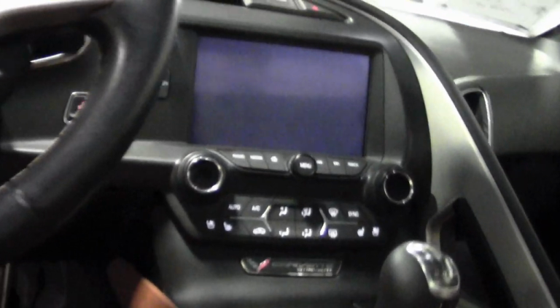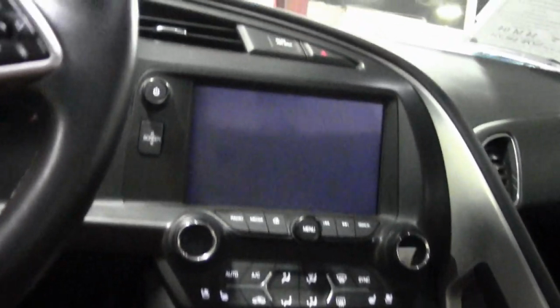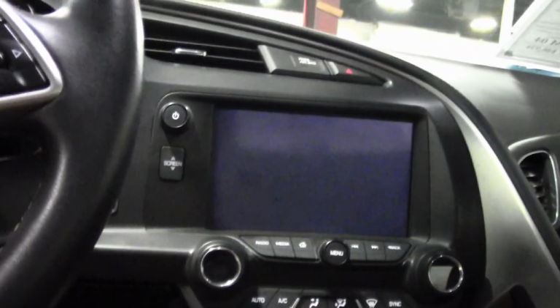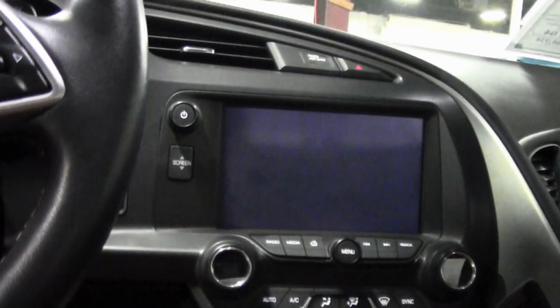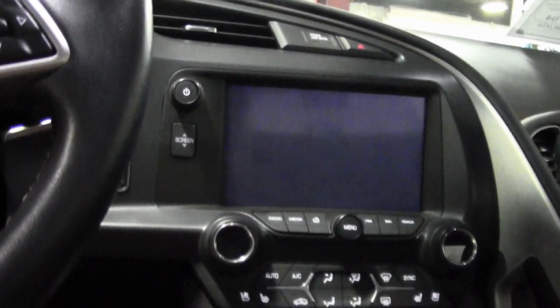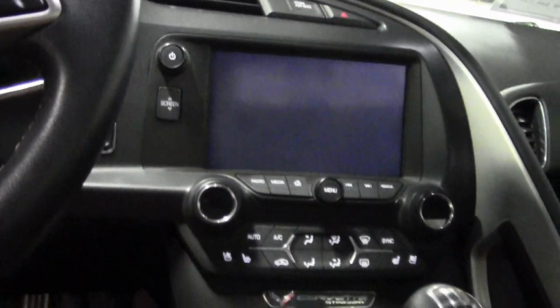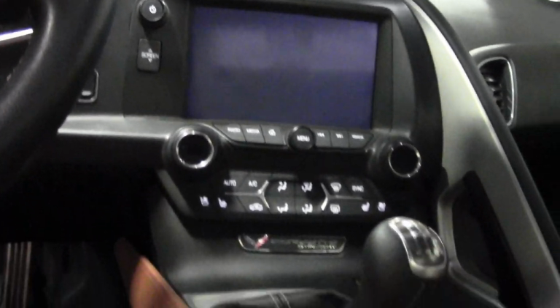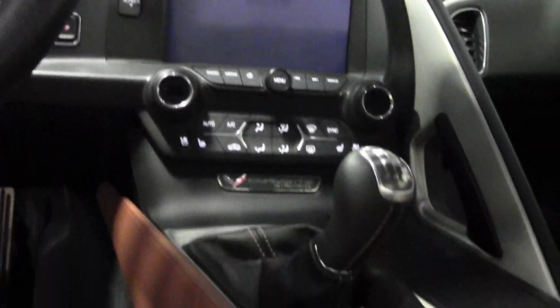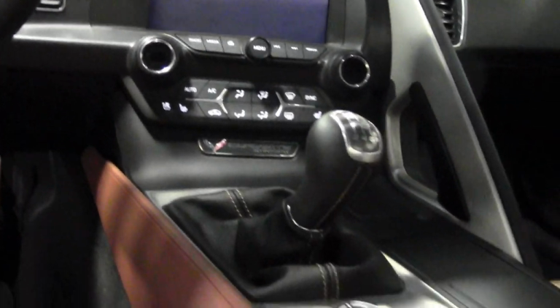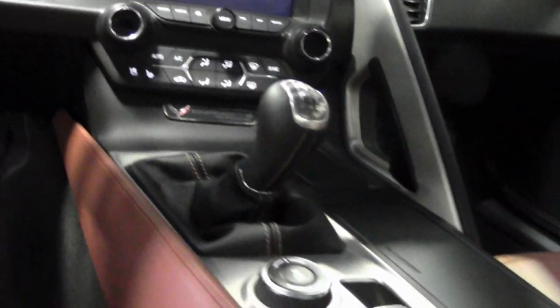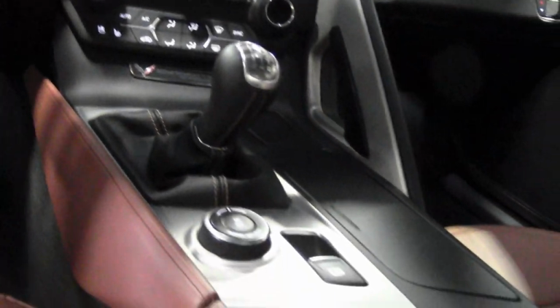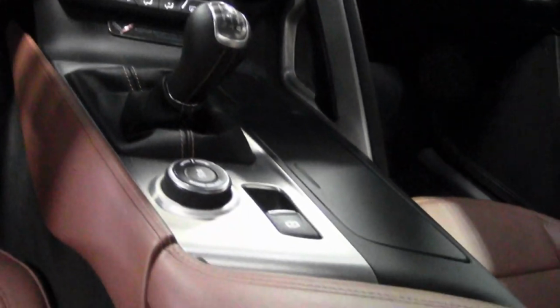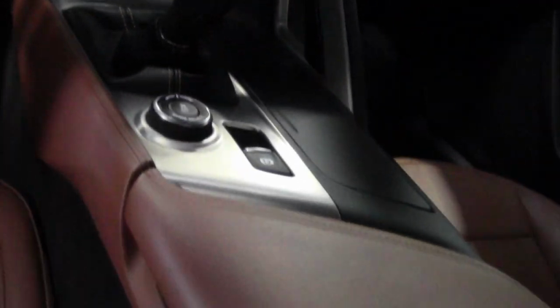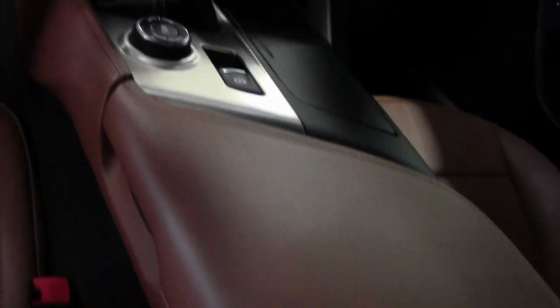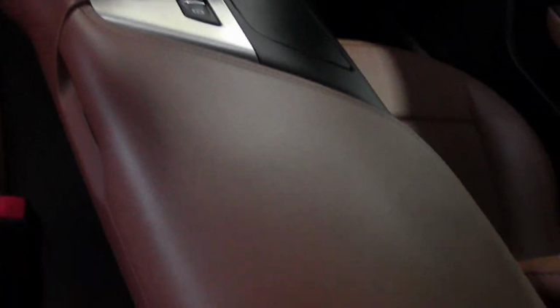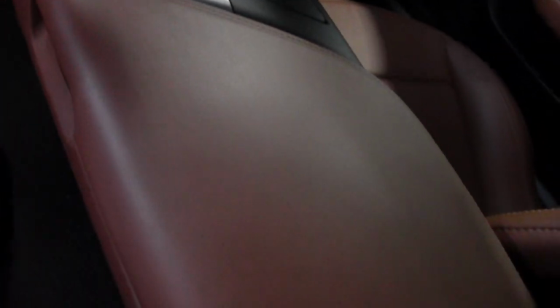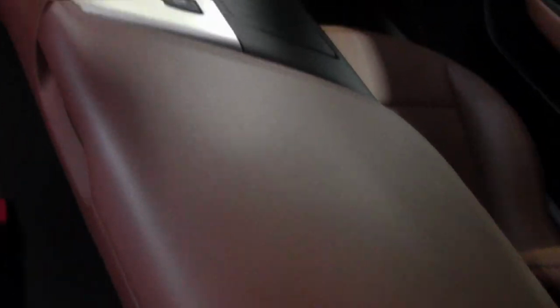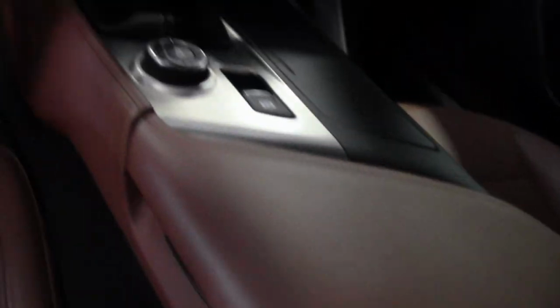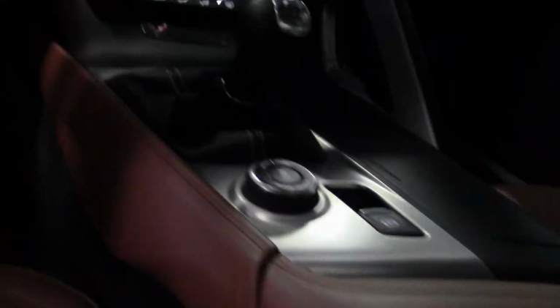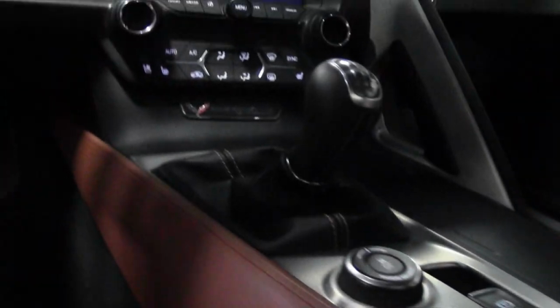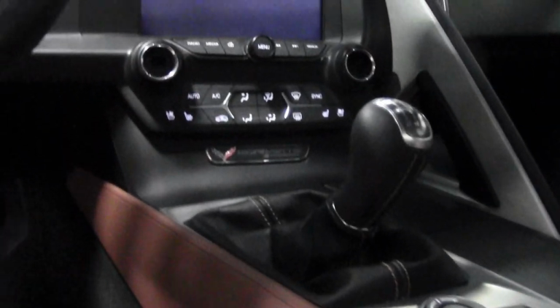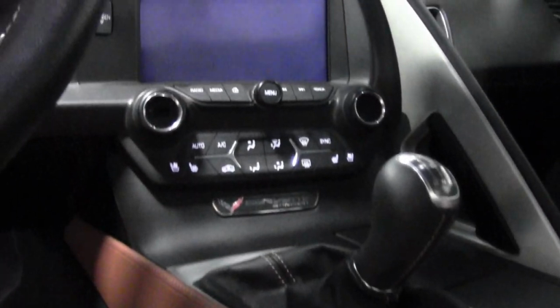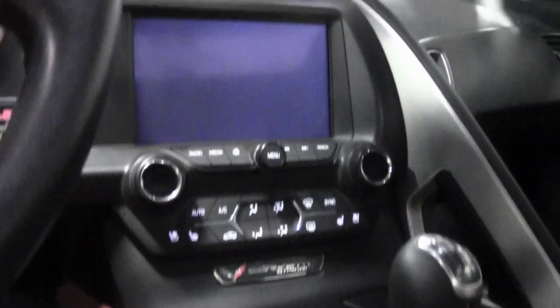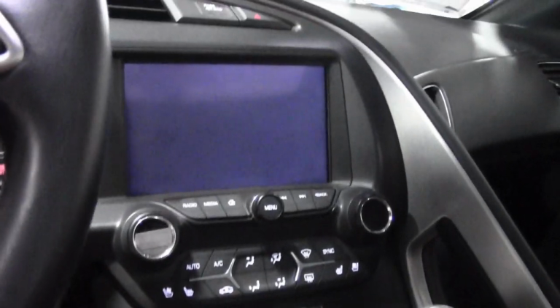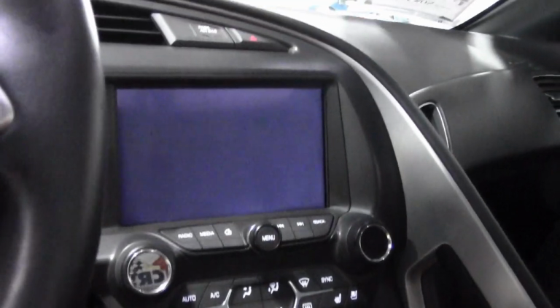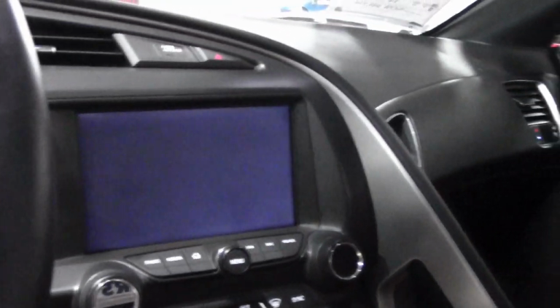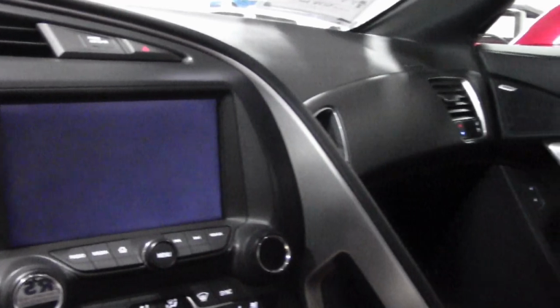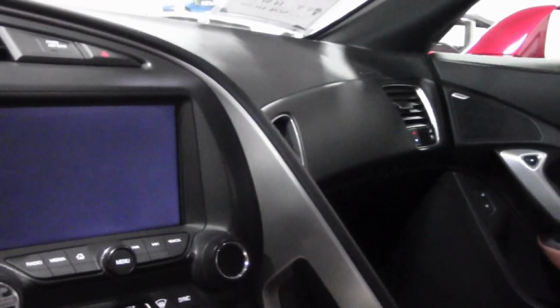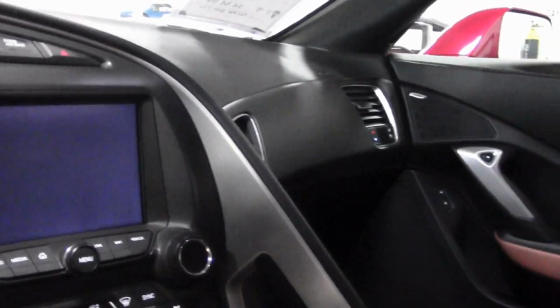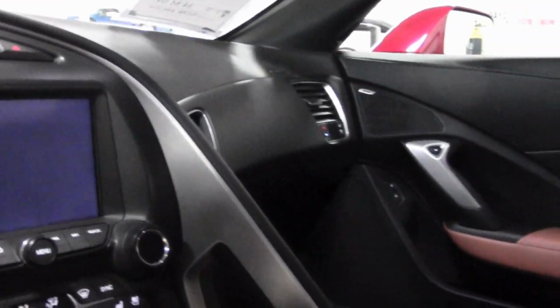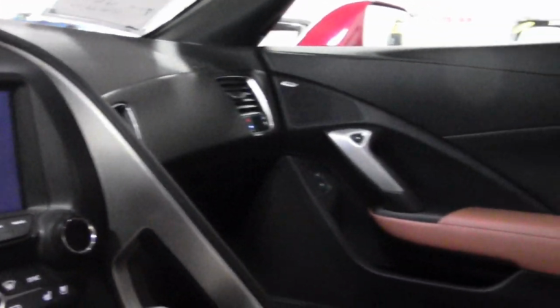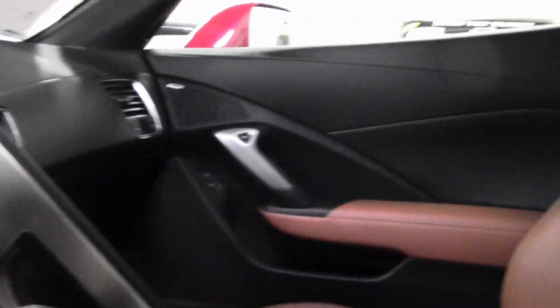The red with the contrasting Kalahari interior — it just doesn't get any better than that. And that beautiful Kalahari convertible top as well. So give one of our sales representatives a call.